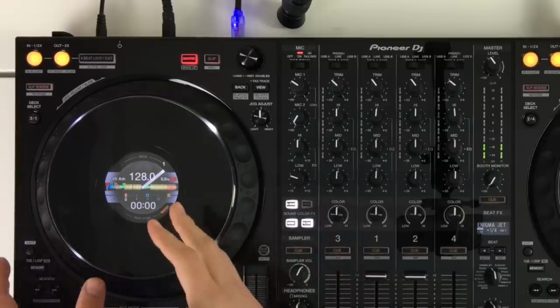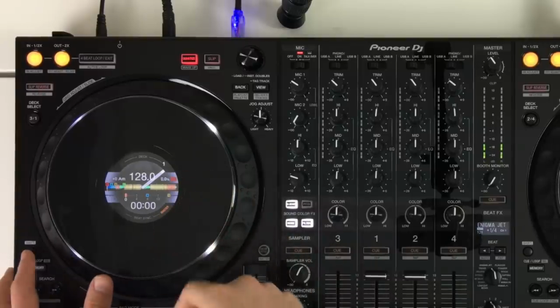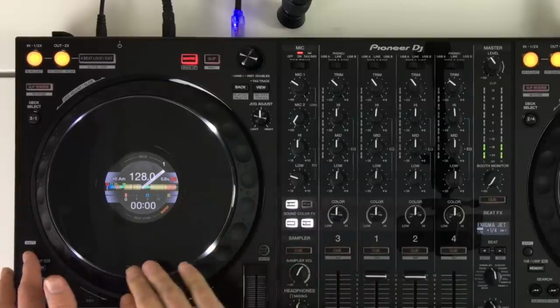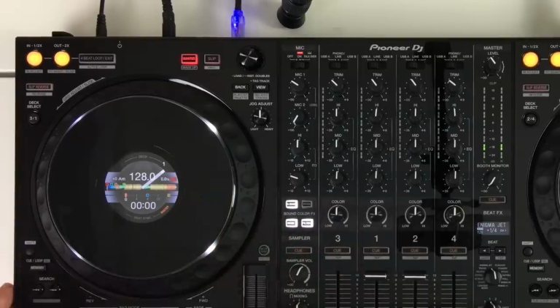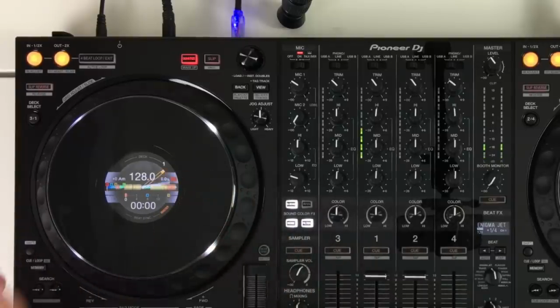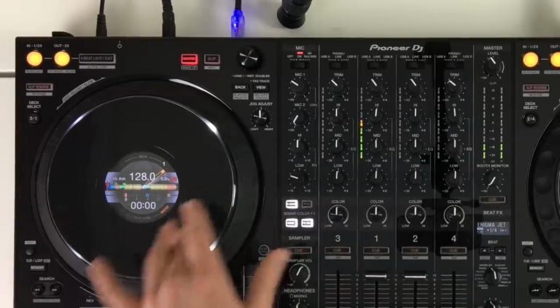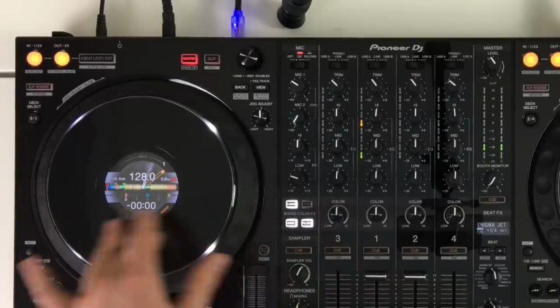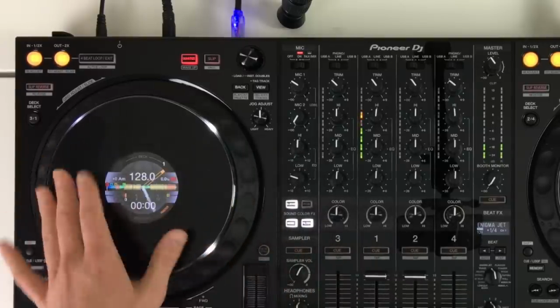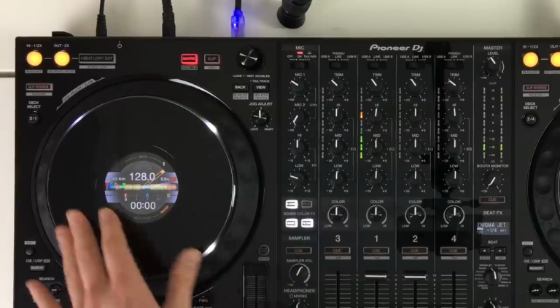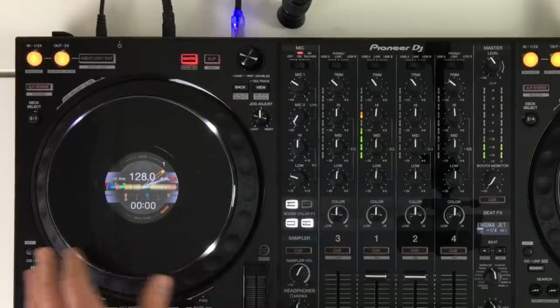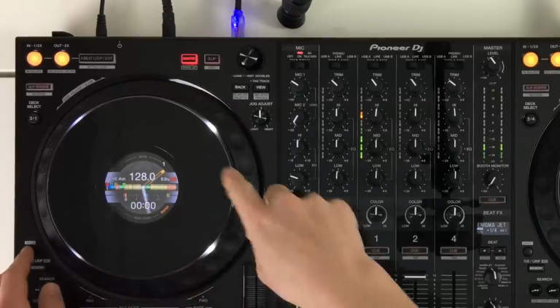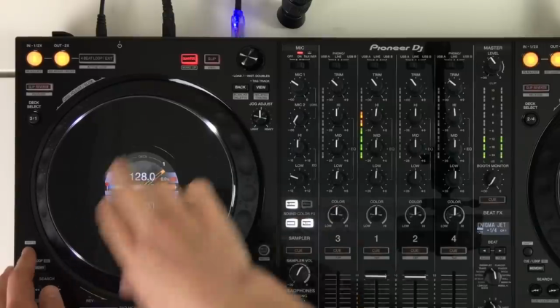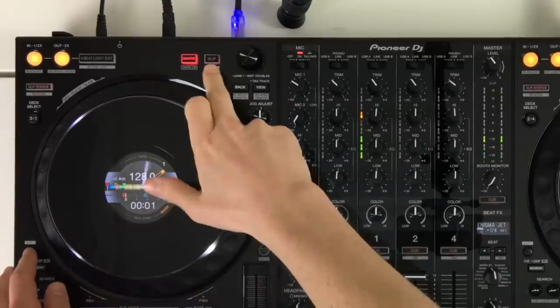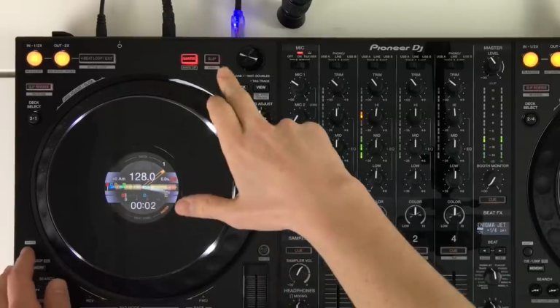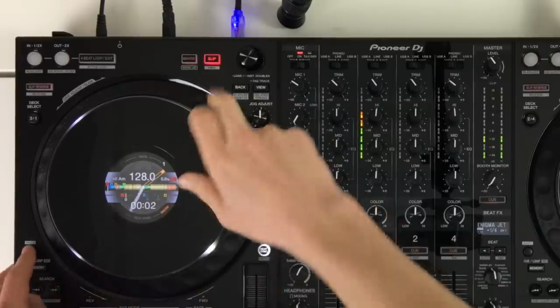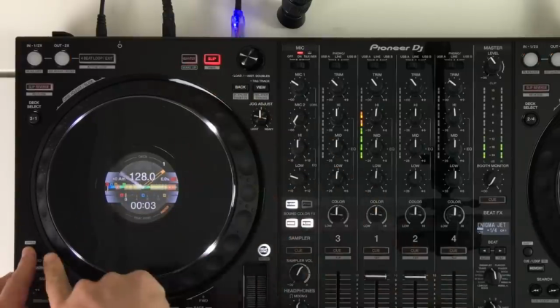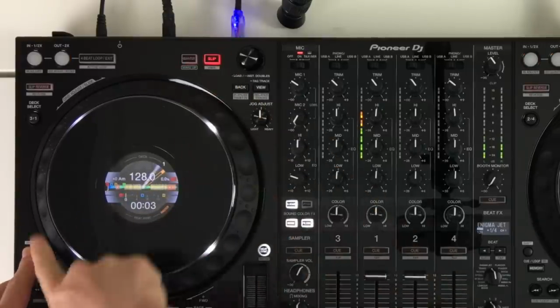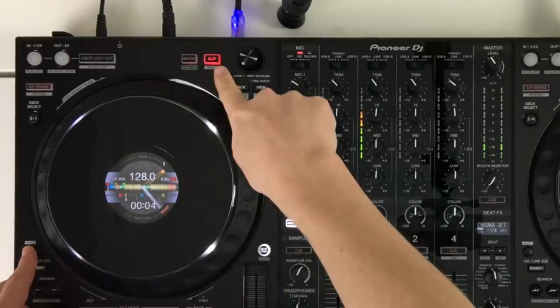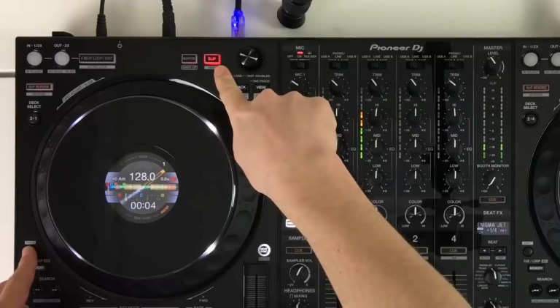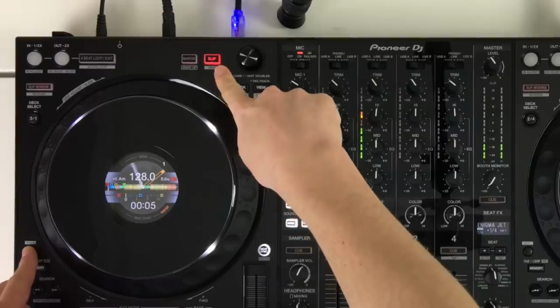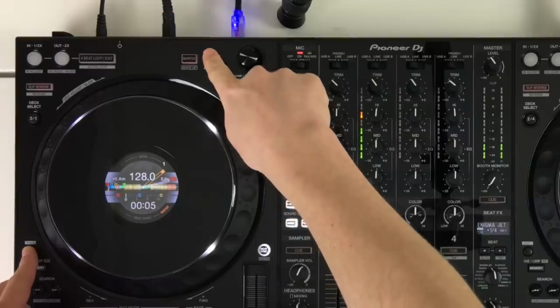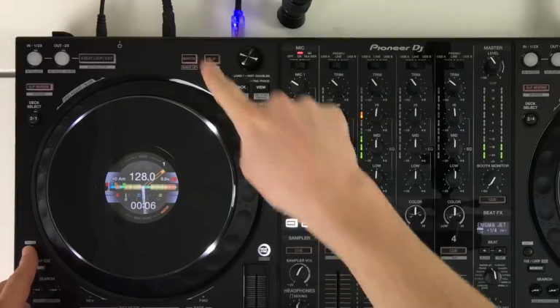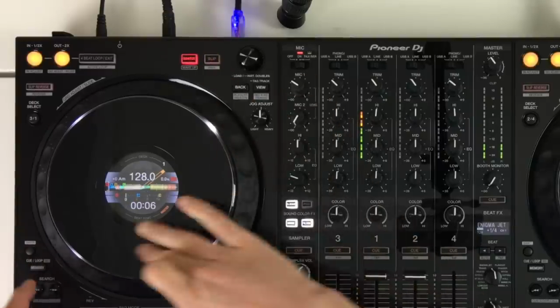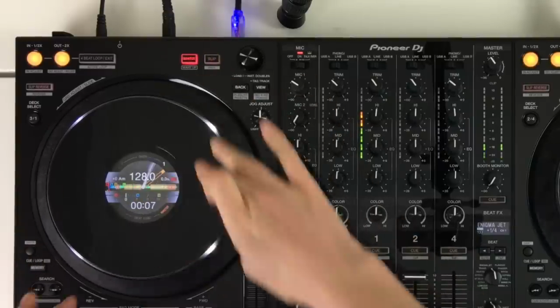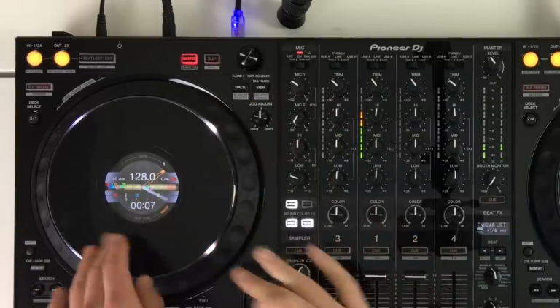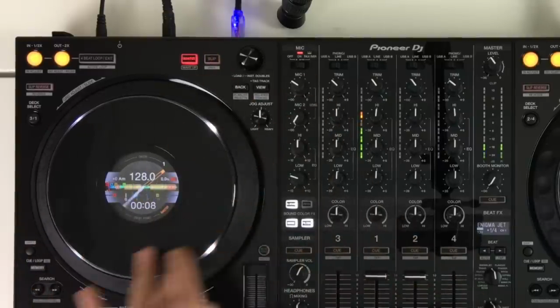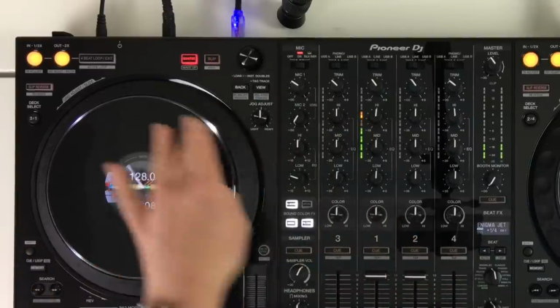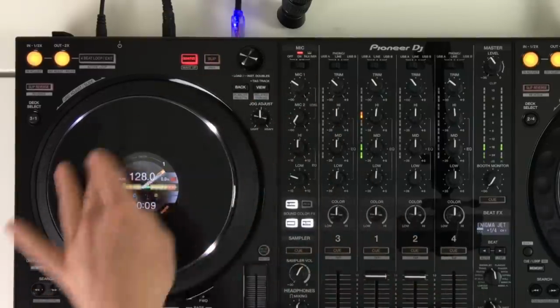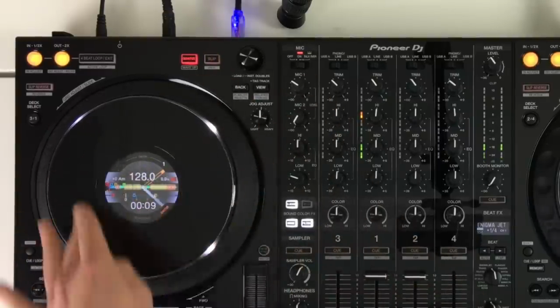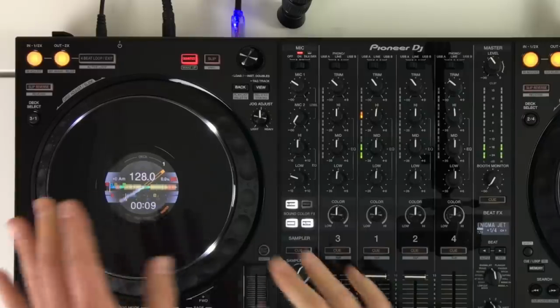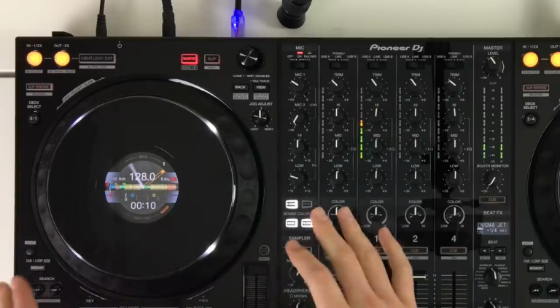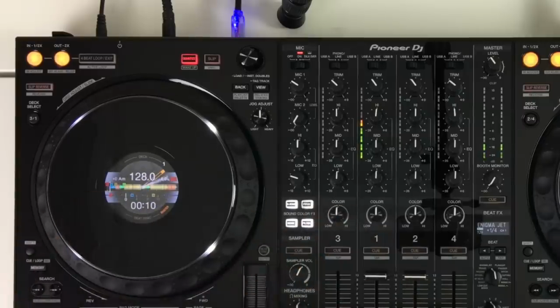Just like on CDJs, you can turn on or off the vinyl mode. Whether you're a scratch DJ or you want to use the top of the jog wheel to nudge the track, you can hold shift and then press slip mode to turn off vinyl mode. This will nudge the track faster and slower on the top of the jog wheel.